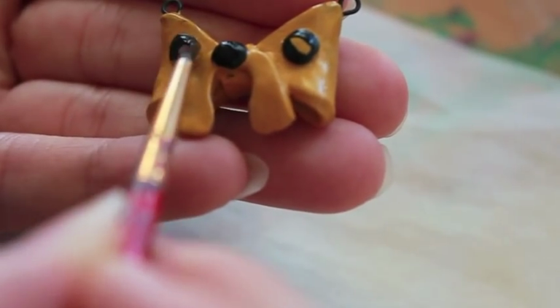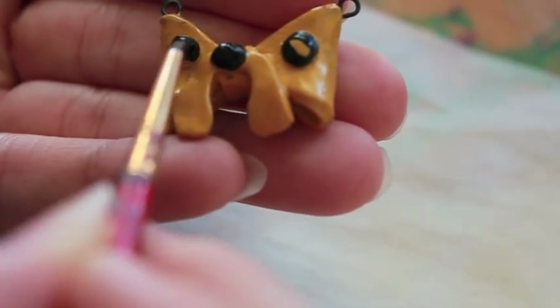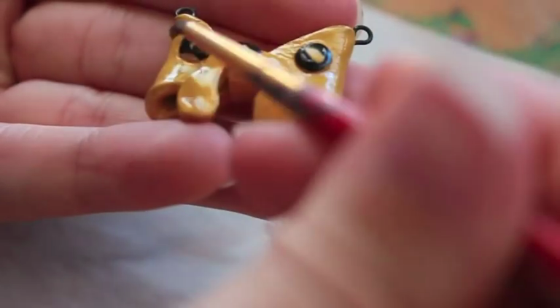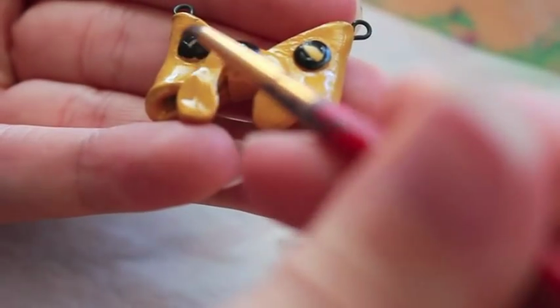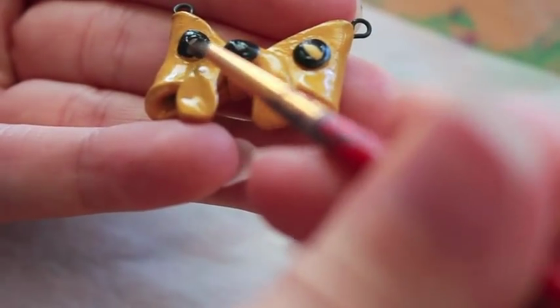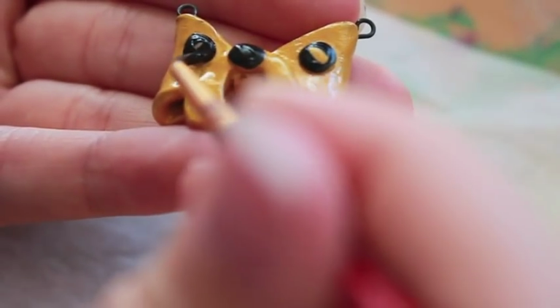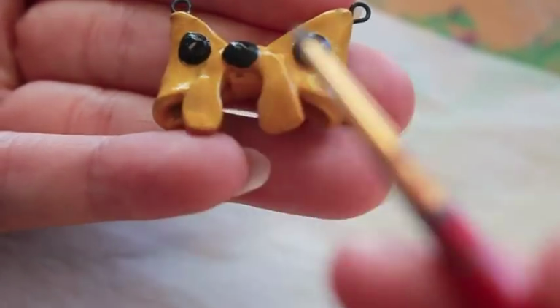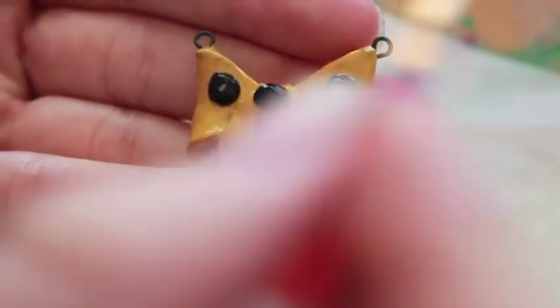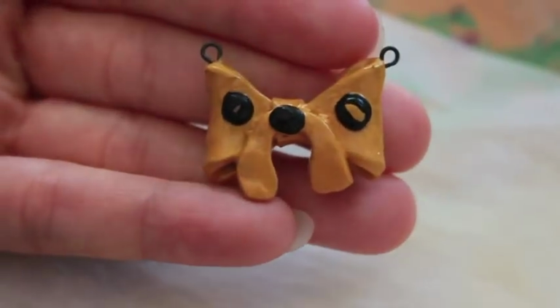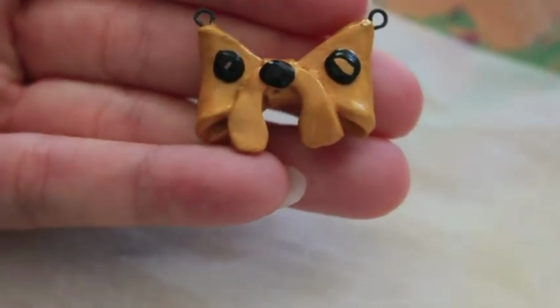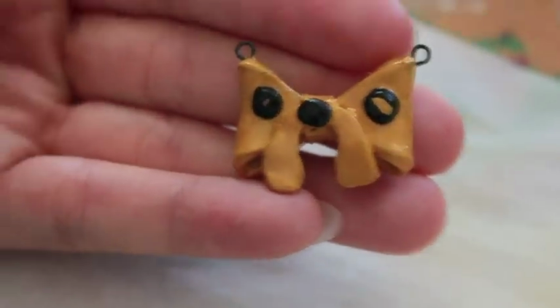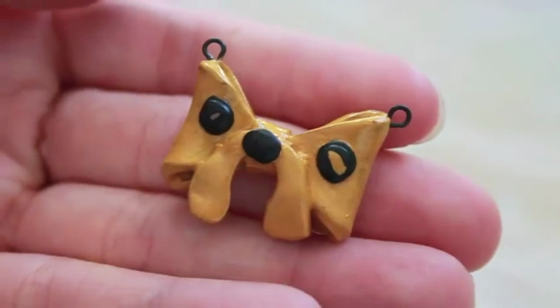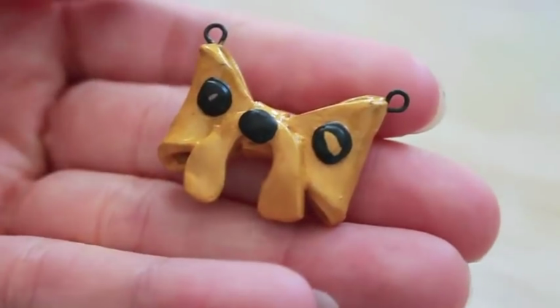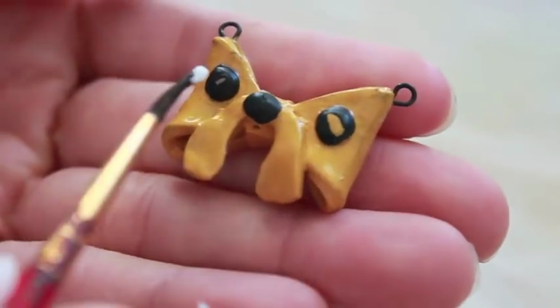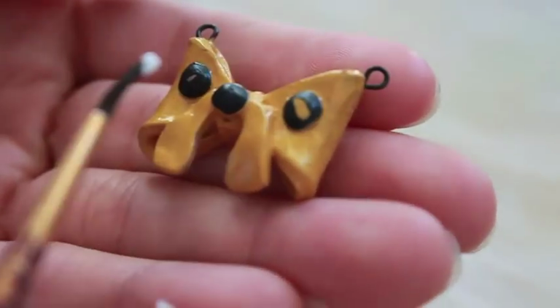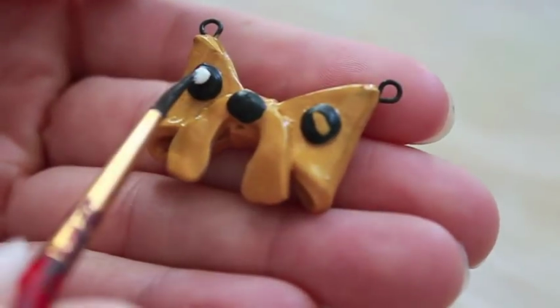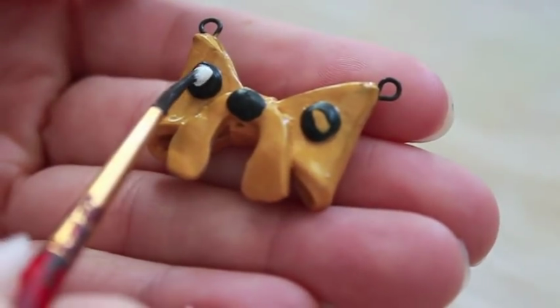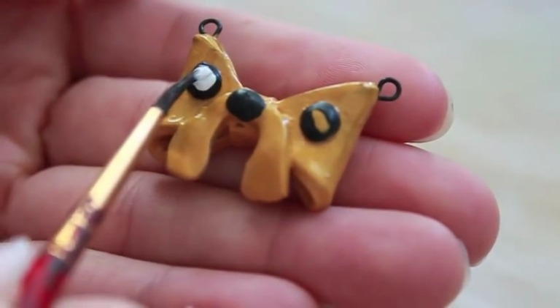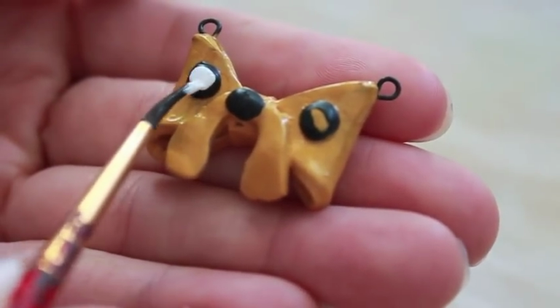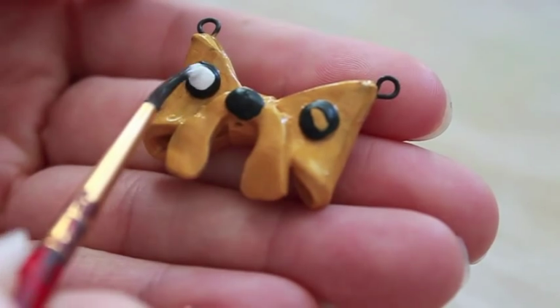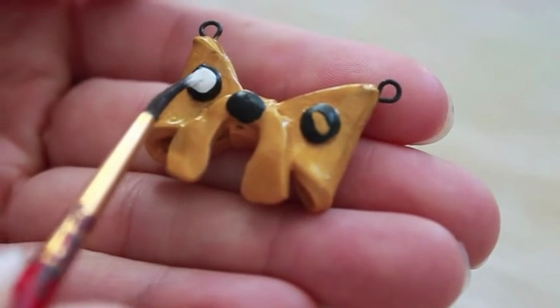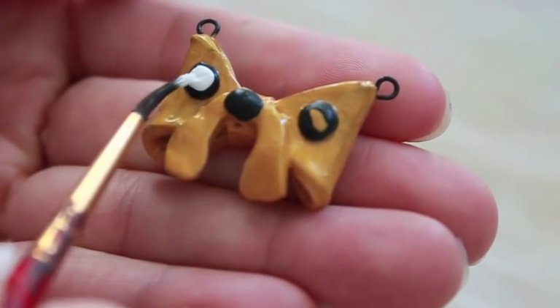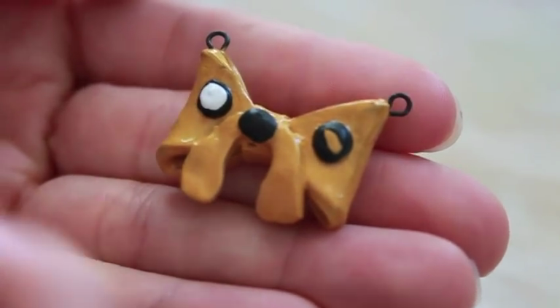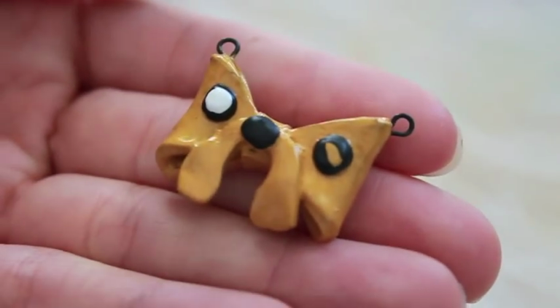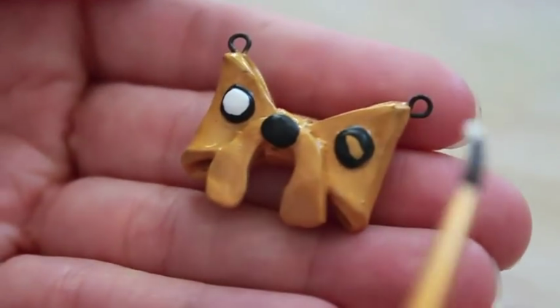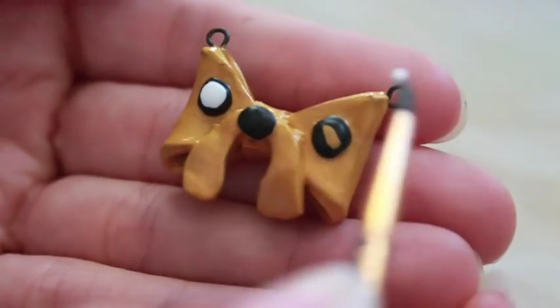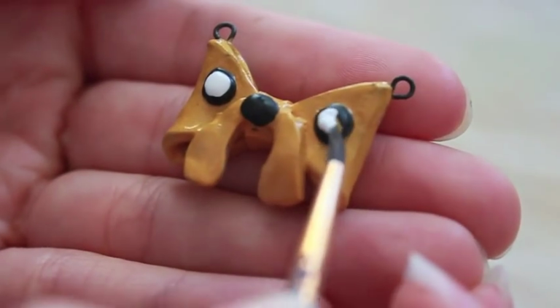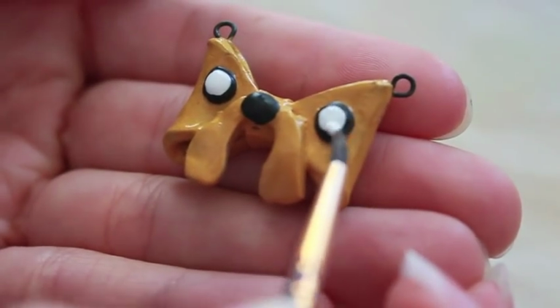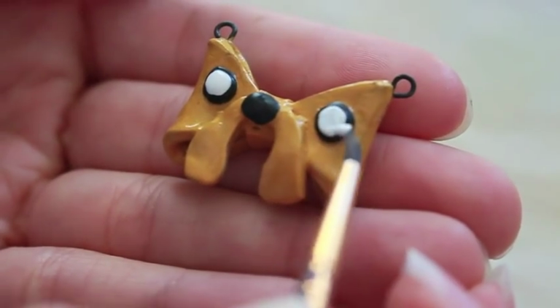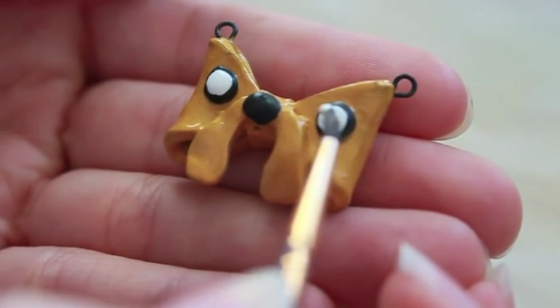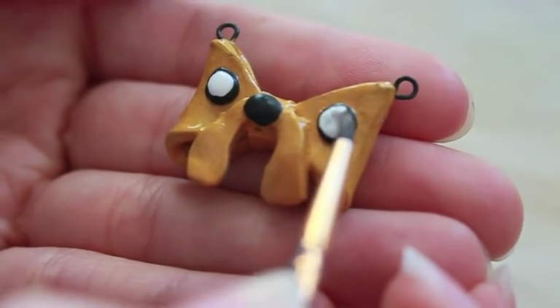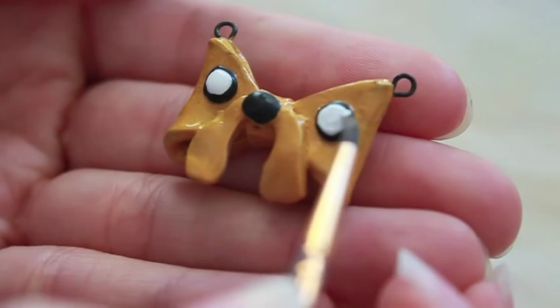These bows were inspired by Bow Peeps, which is an artist in my general area, so I wanted to feature her — you guys should definitely check her out. She has a lot more bows than I do and she's also very creative.